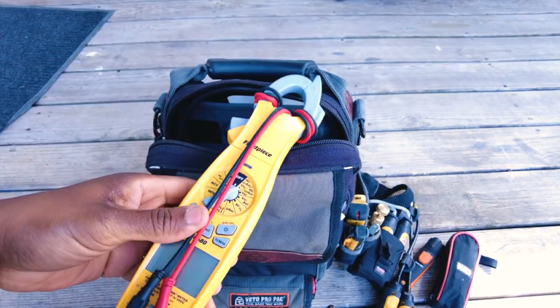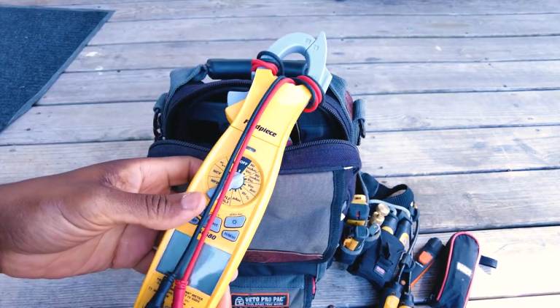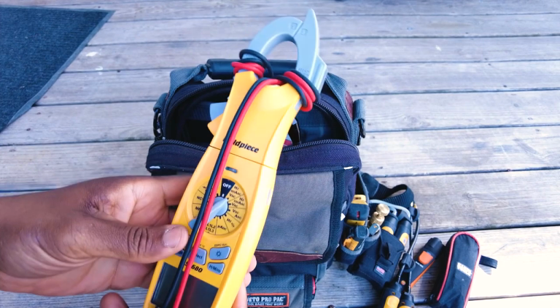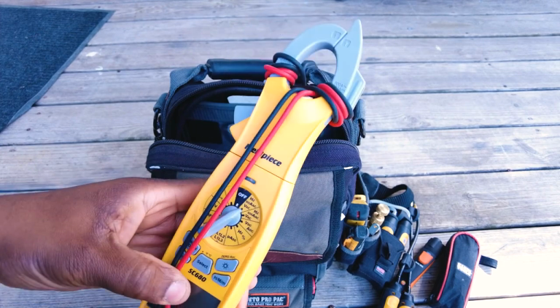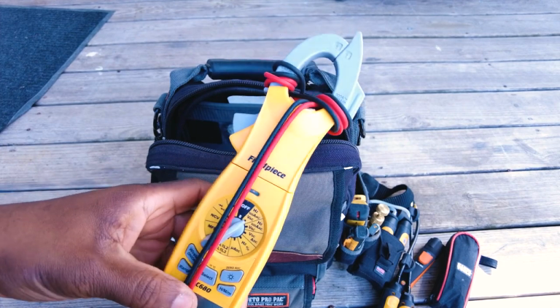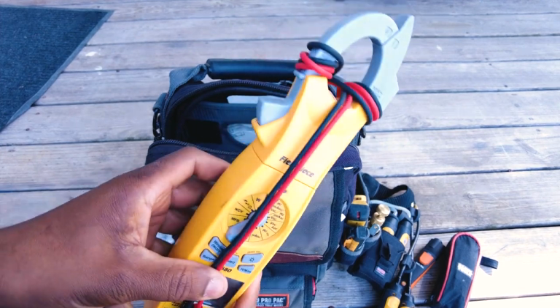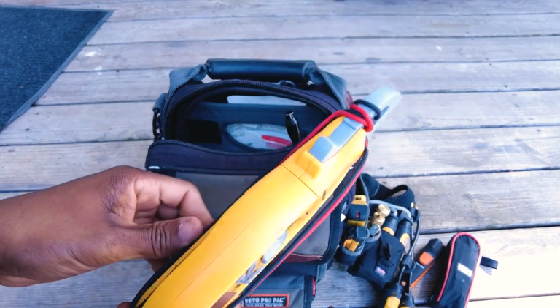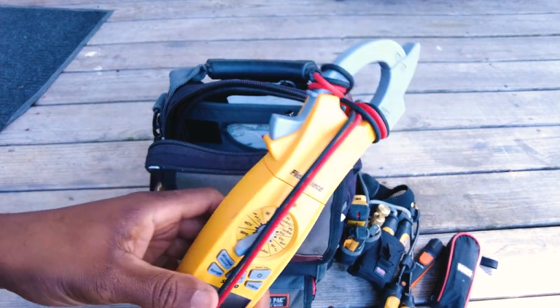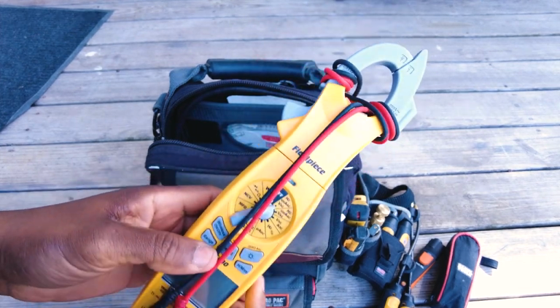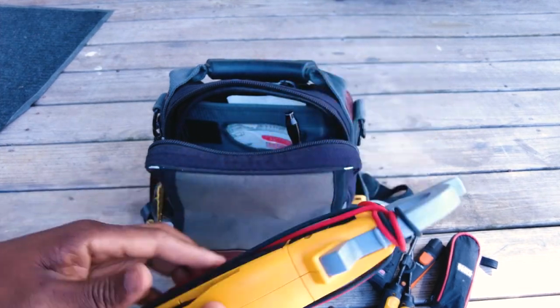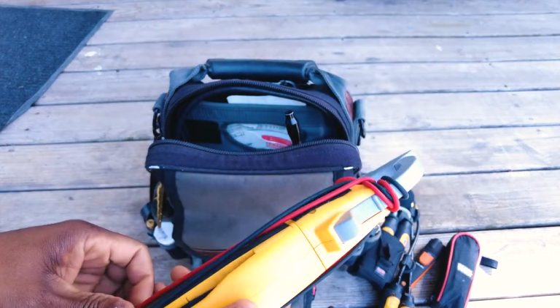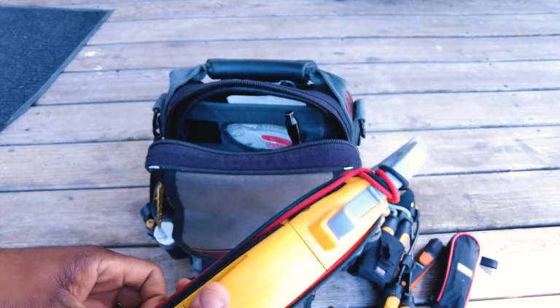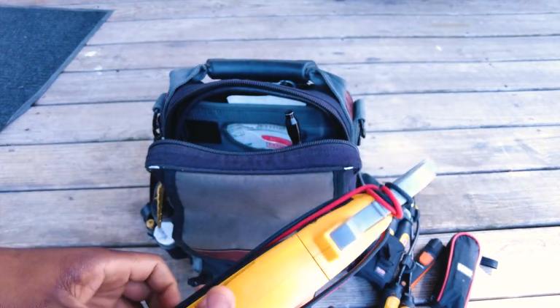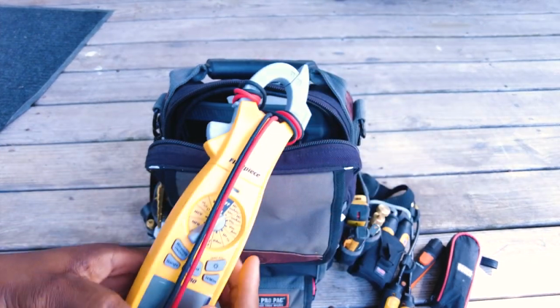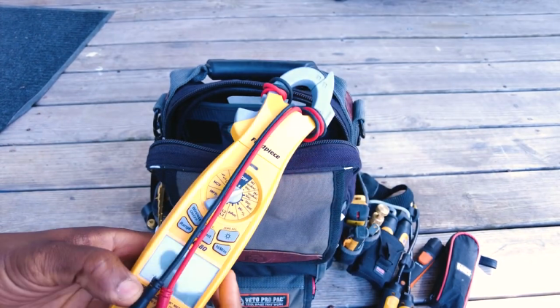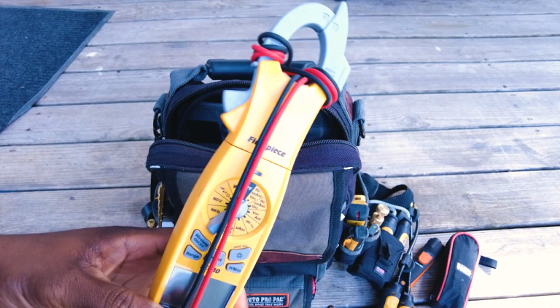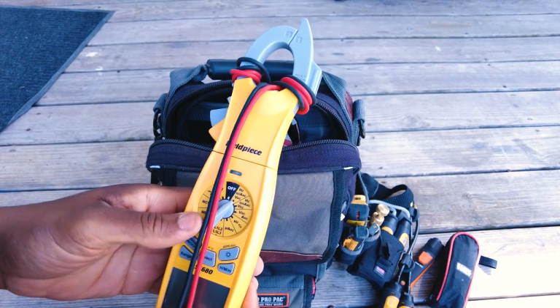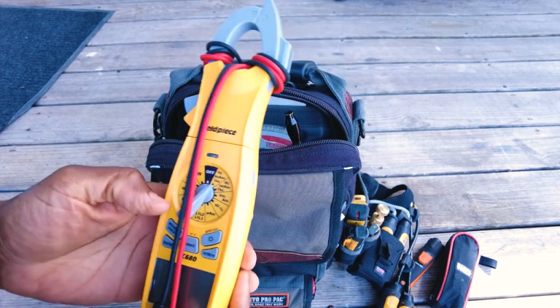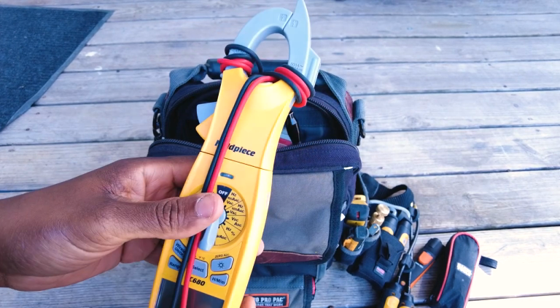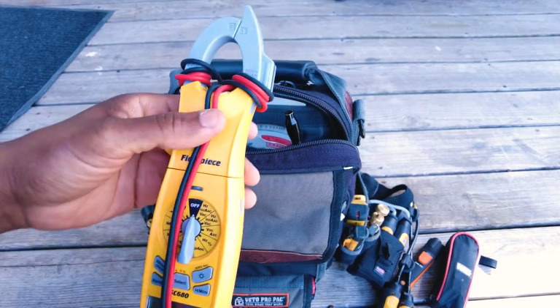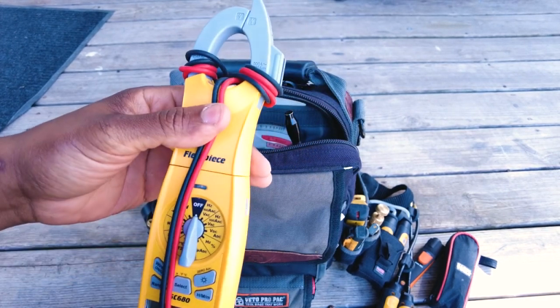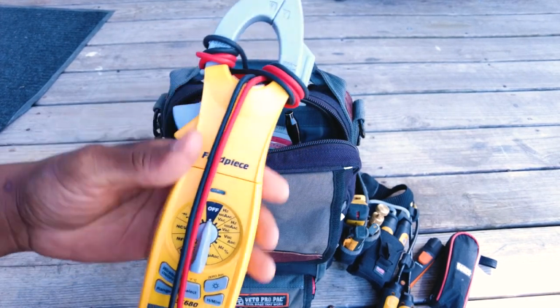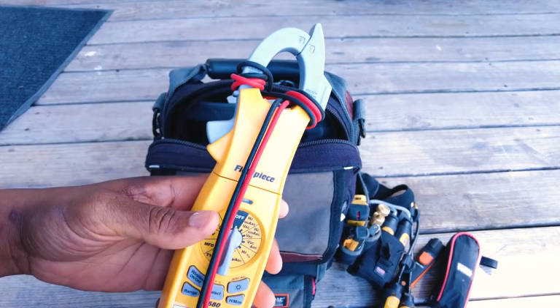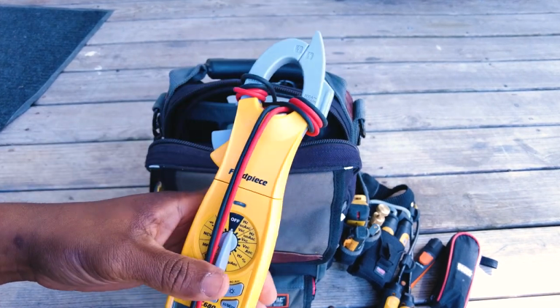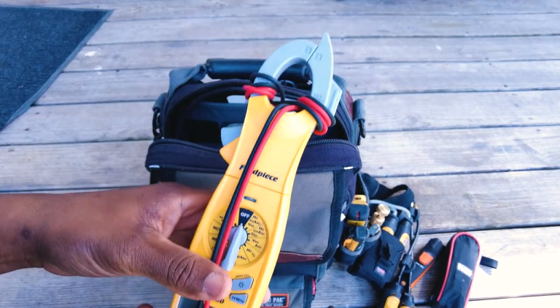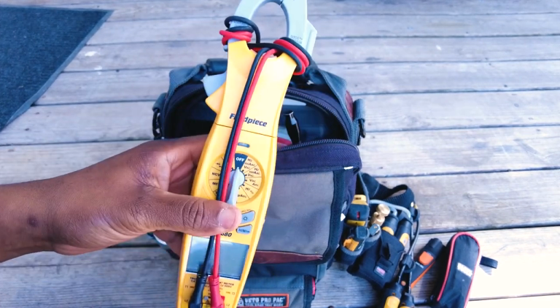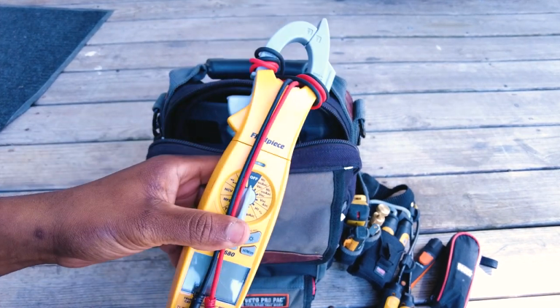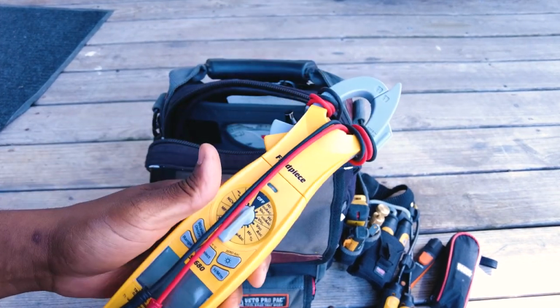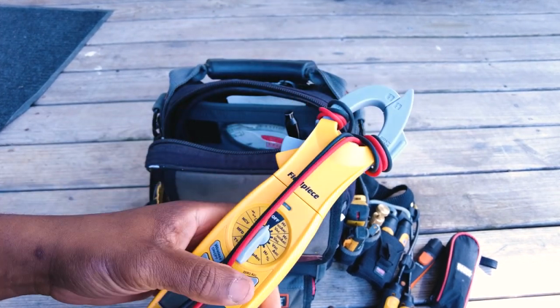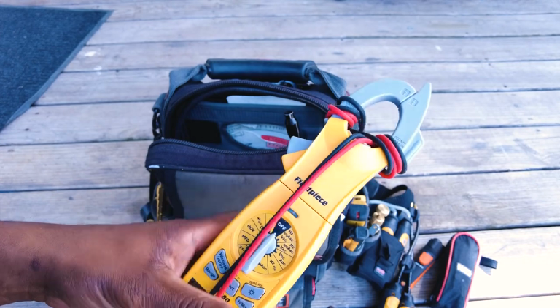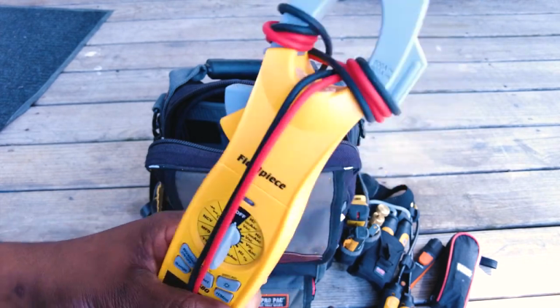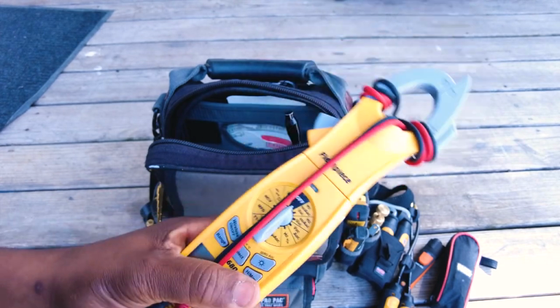We've also got the Field Piece SC680 — this meter has made a few appearances on my videos. I love it. I've had a few hiccups with different meters over time but this one's been holding up for me, so I can't complain.